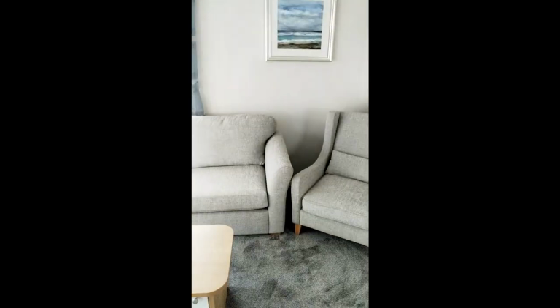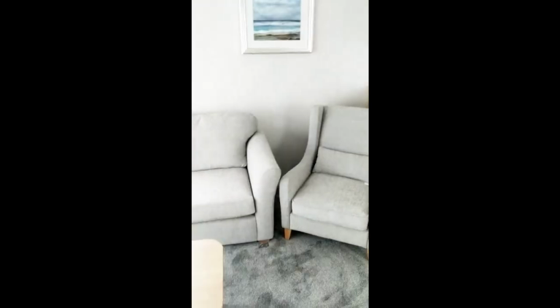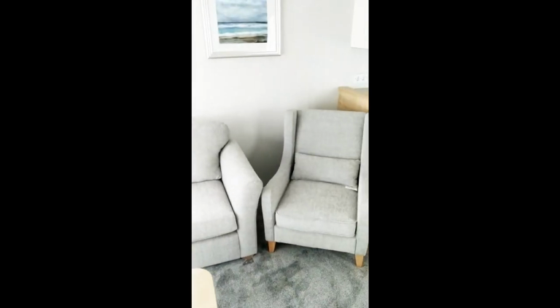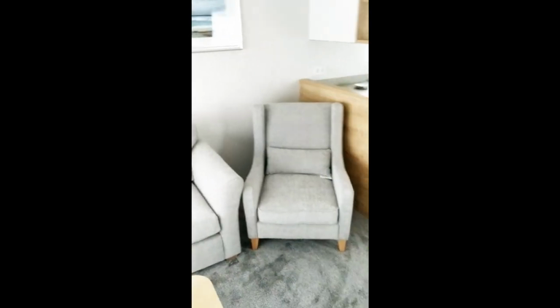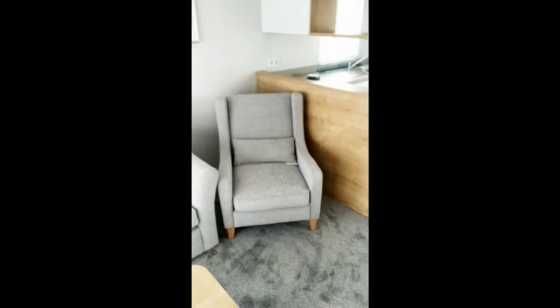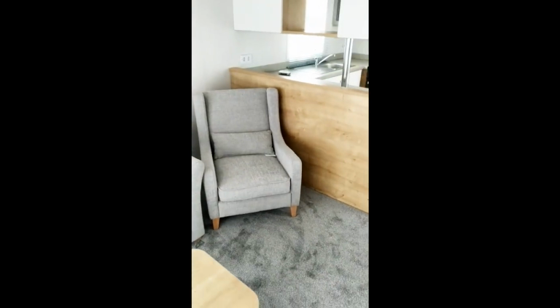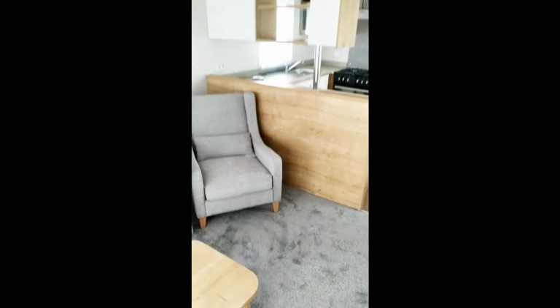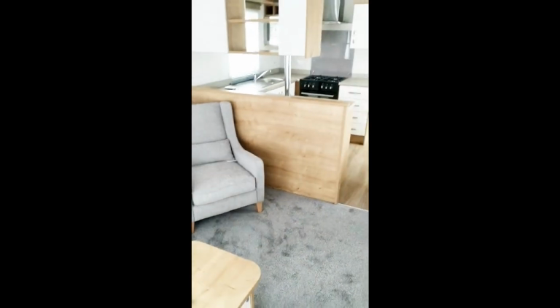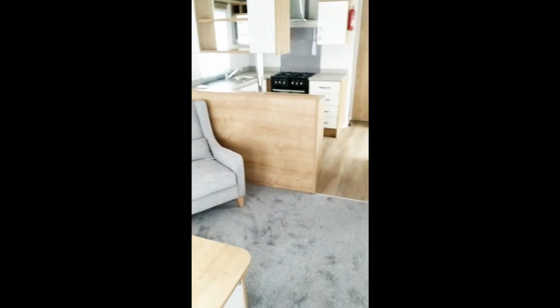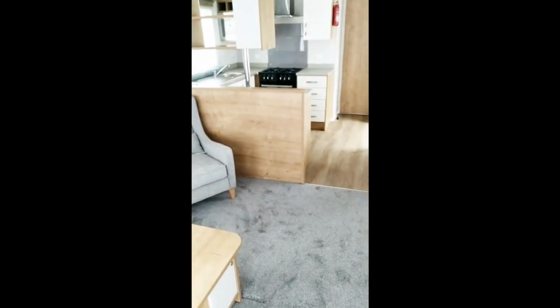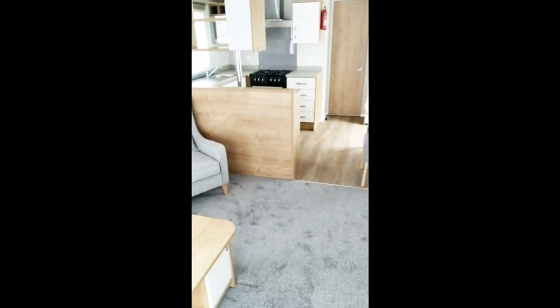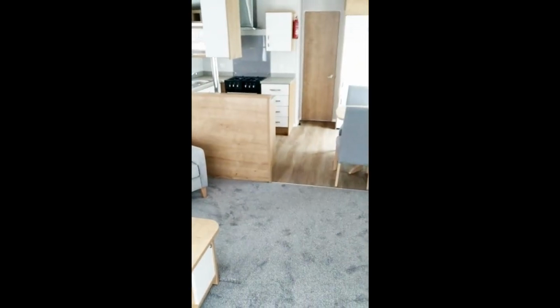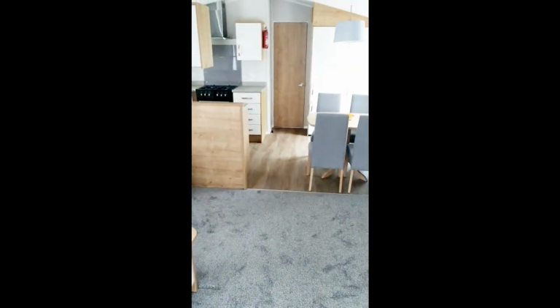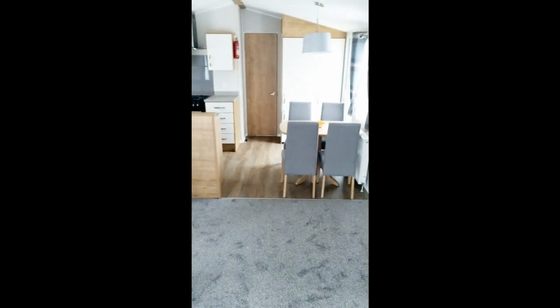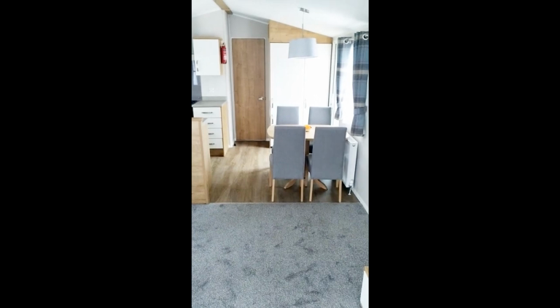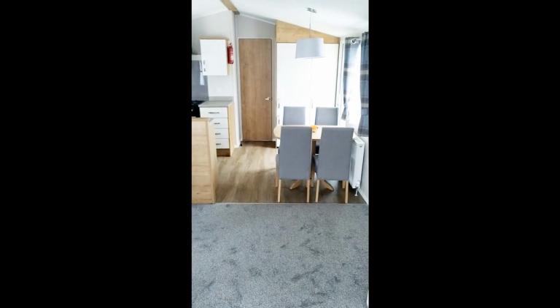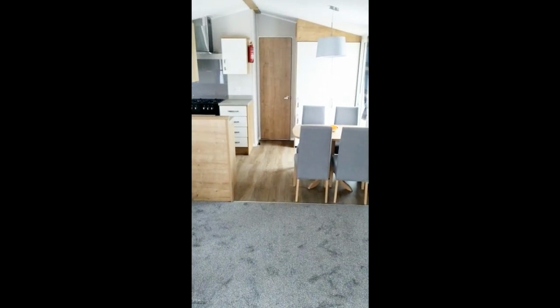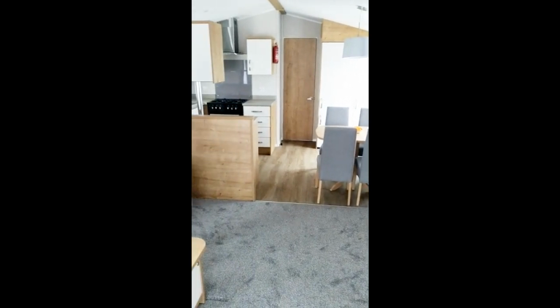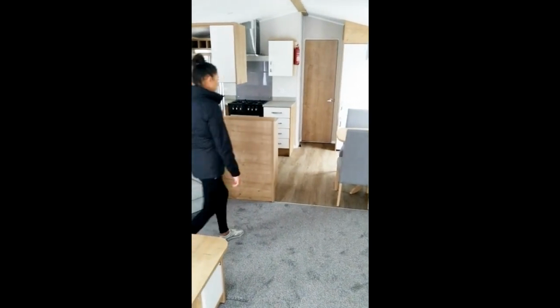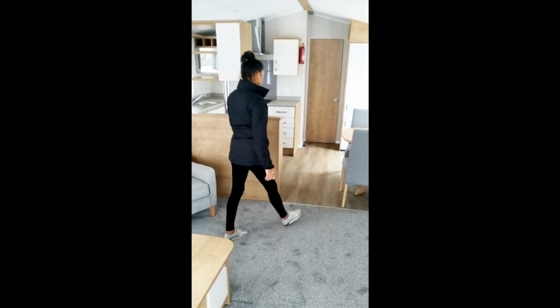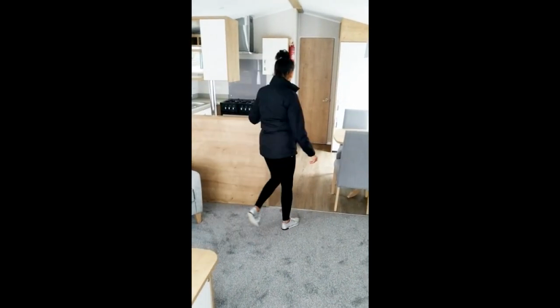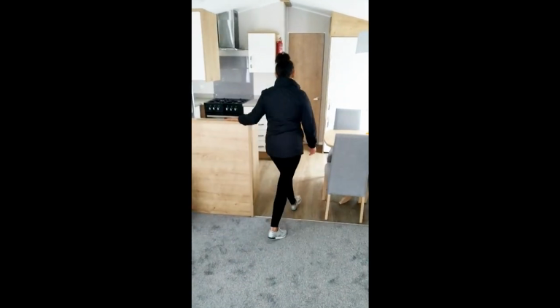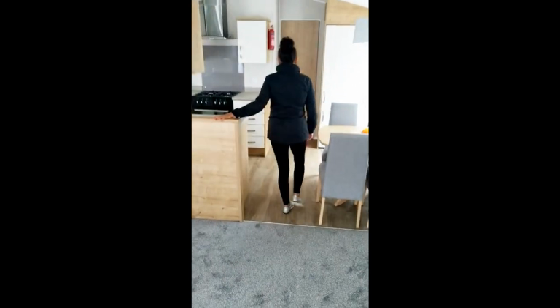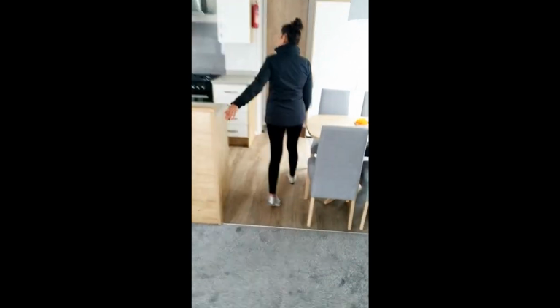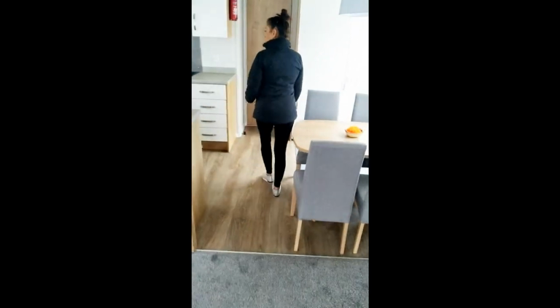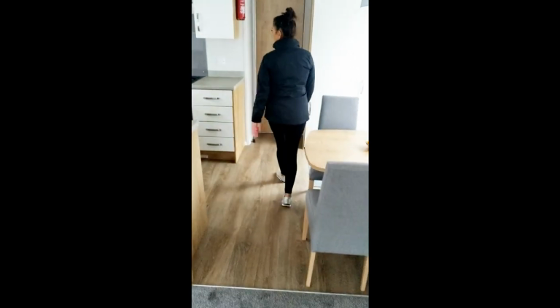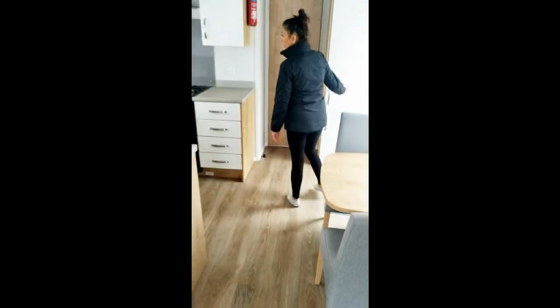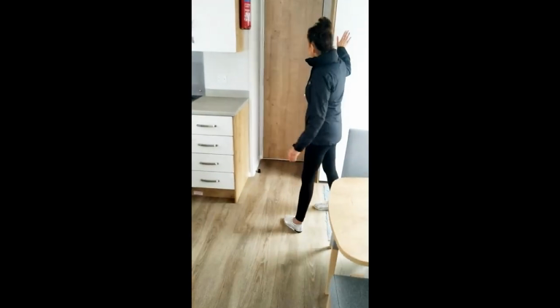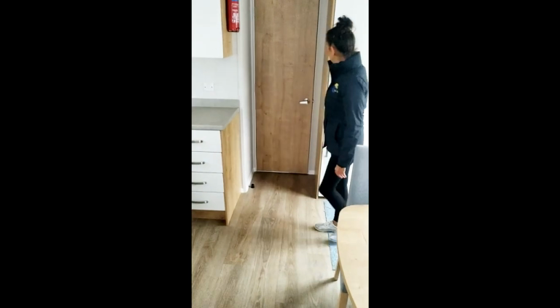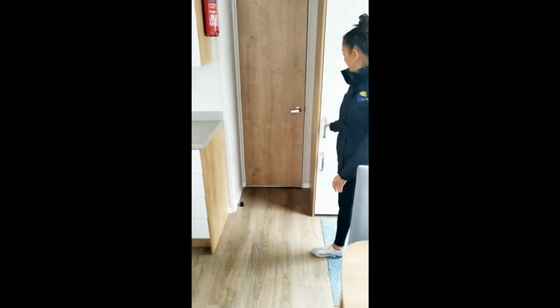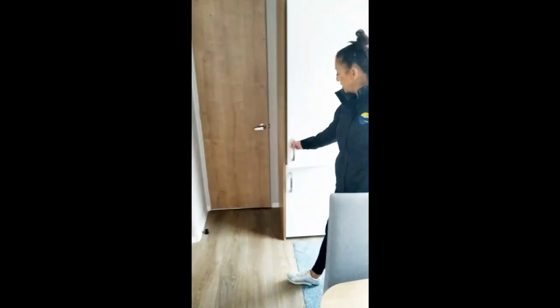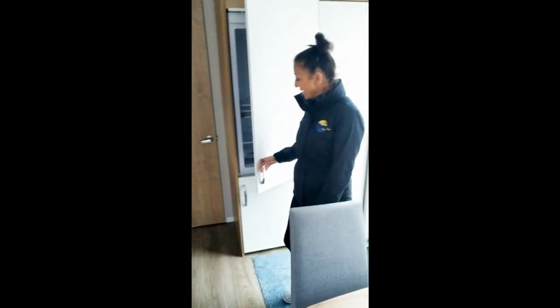Everything is included — high quality furniture. There's a fridge freezer here.